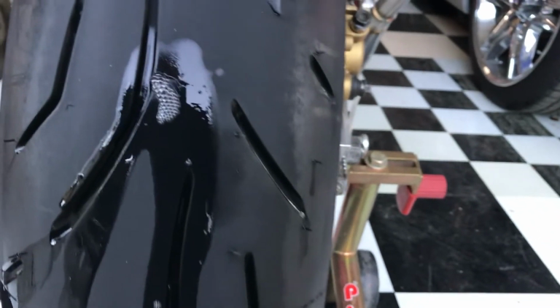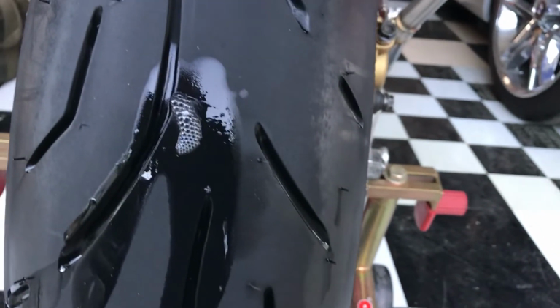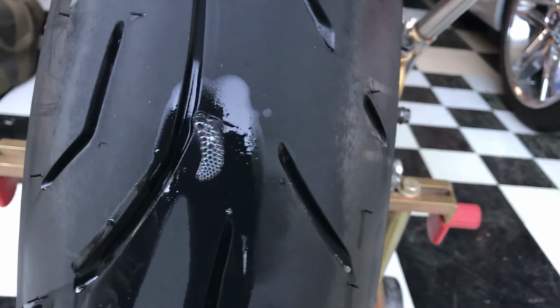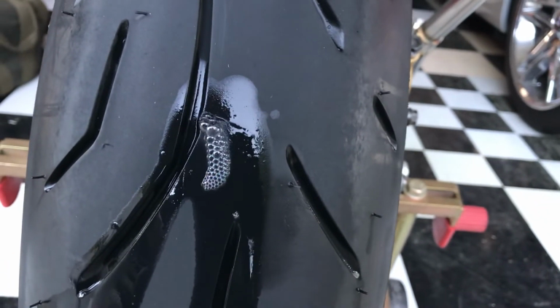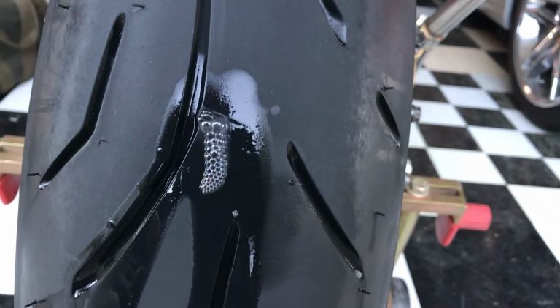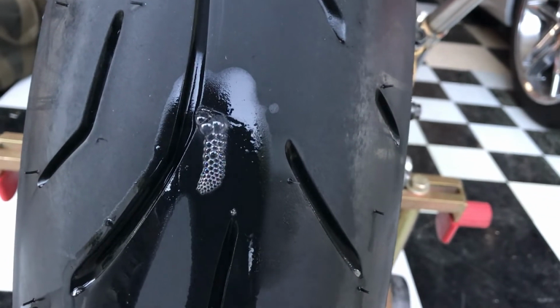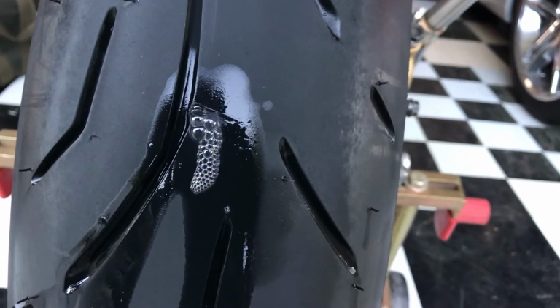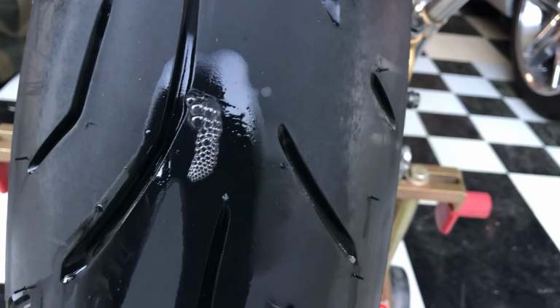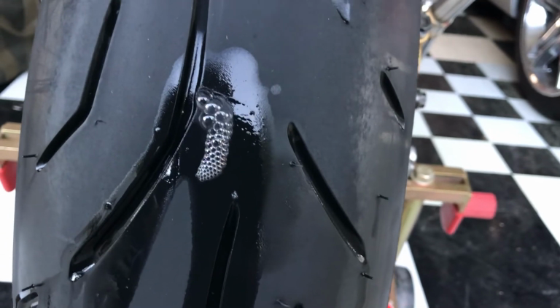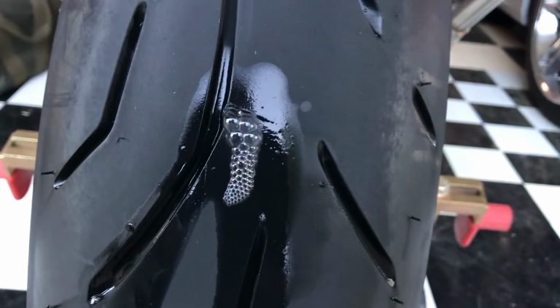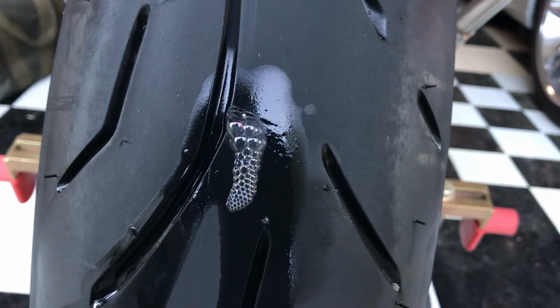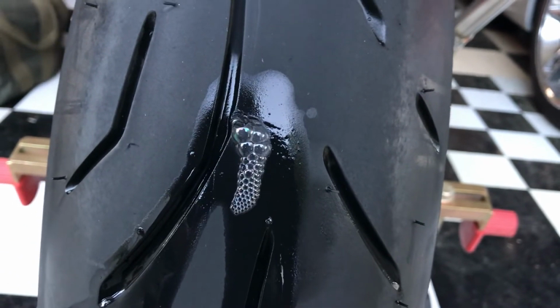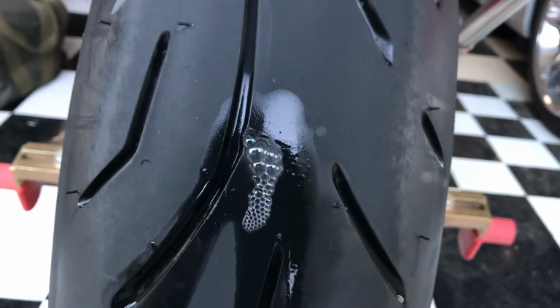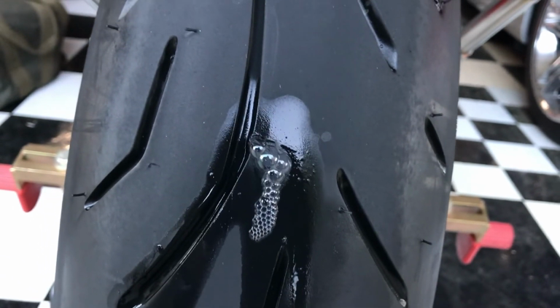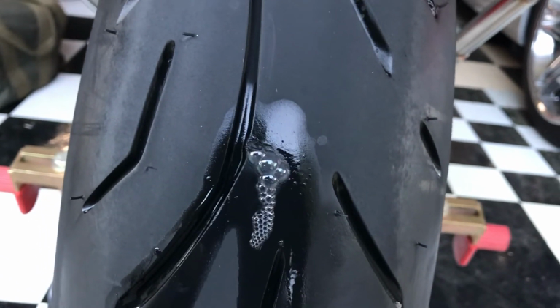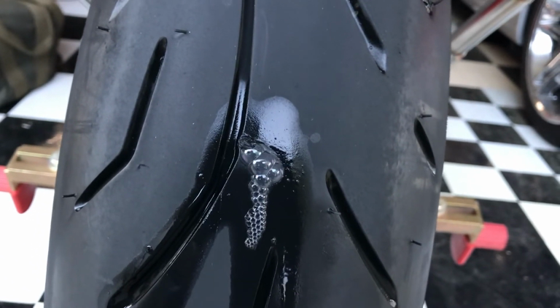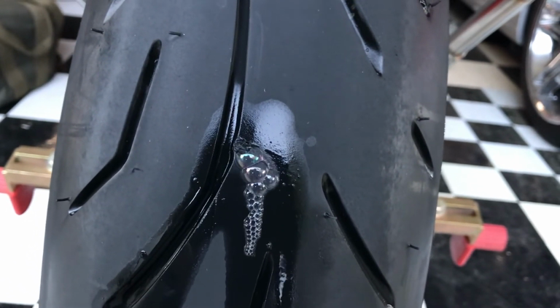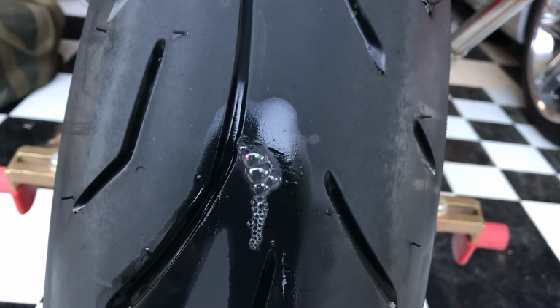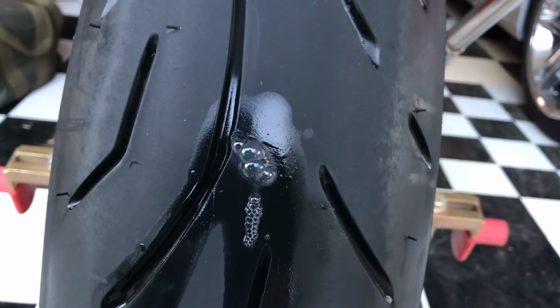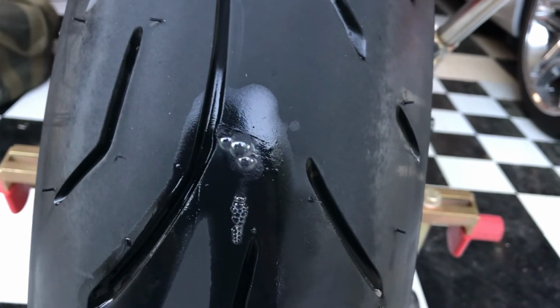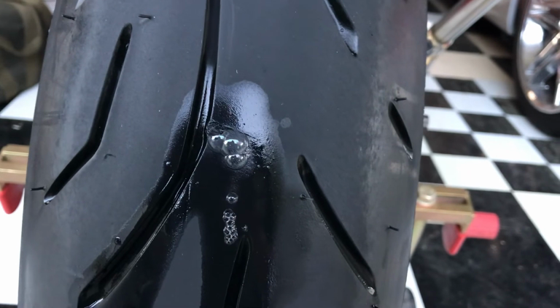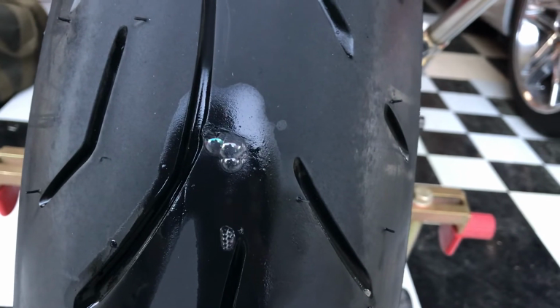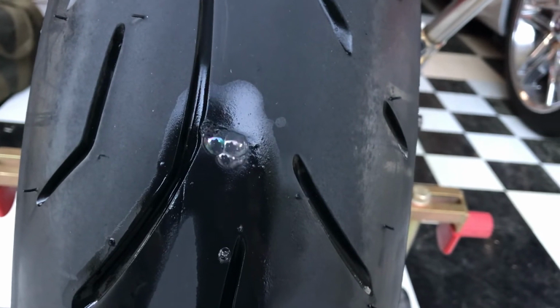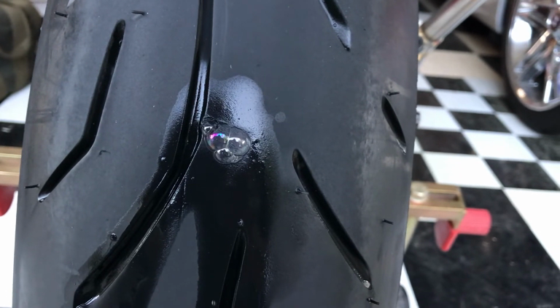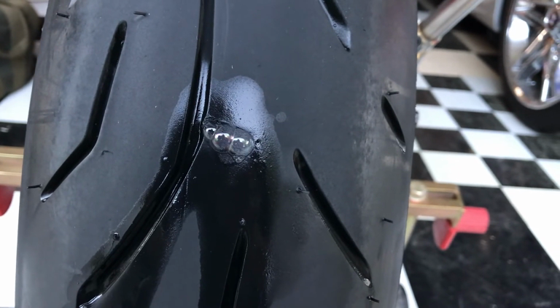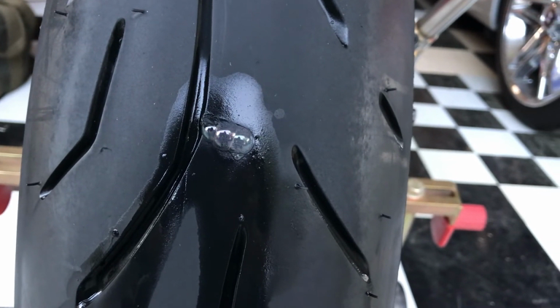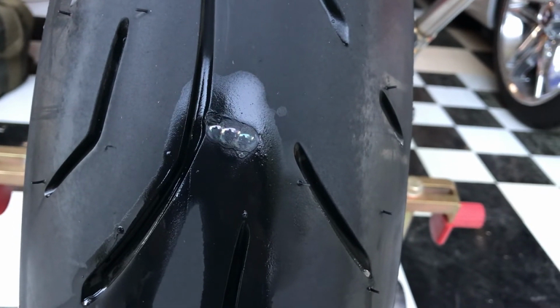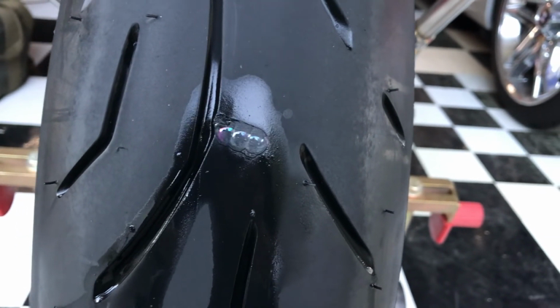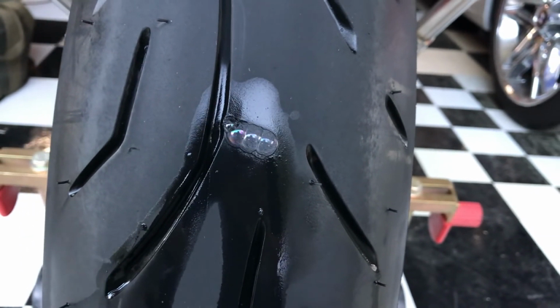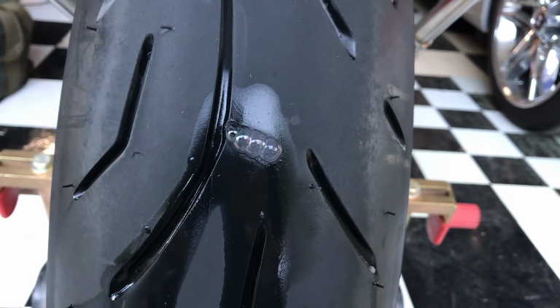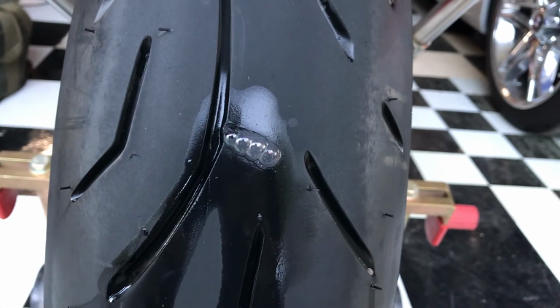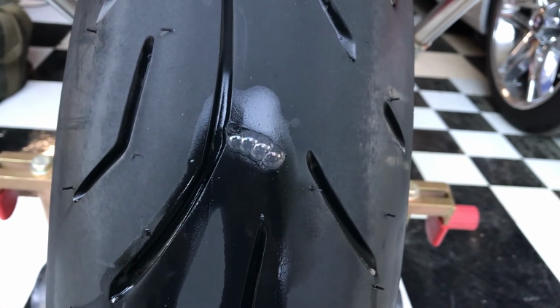There we go. Same nail hole that I had before that was supposedly repaired. So I guess we'll take it back and see what they're gonna do for me.